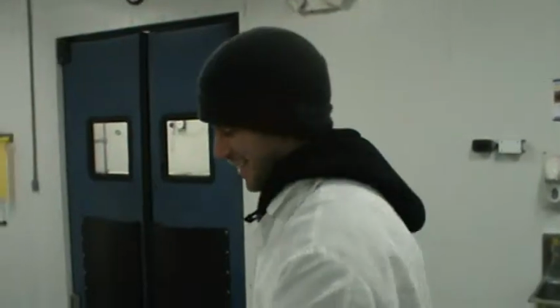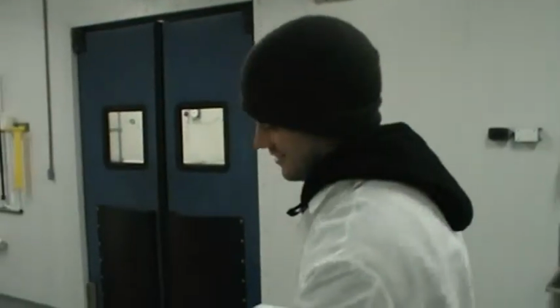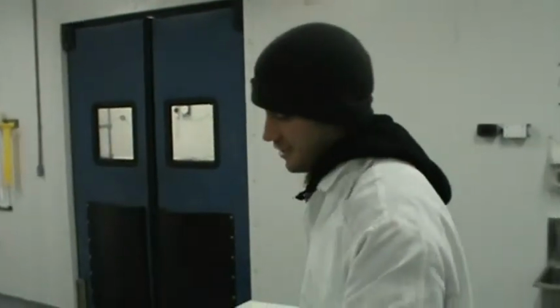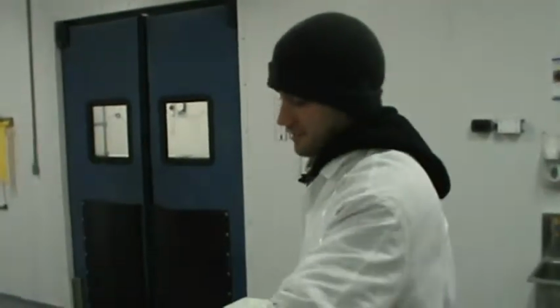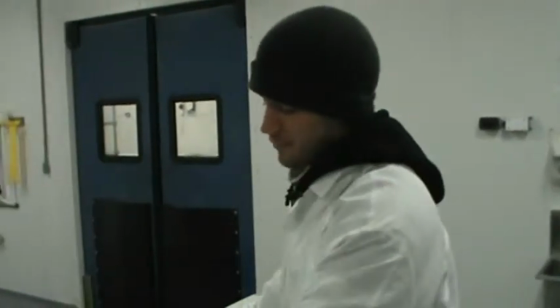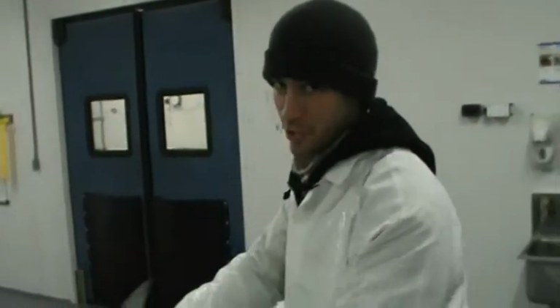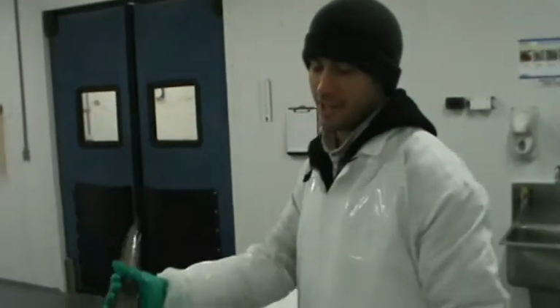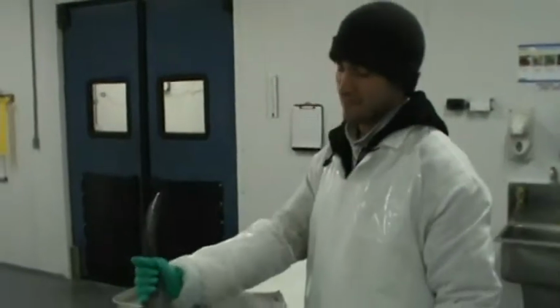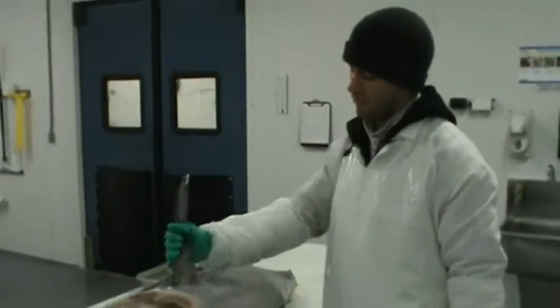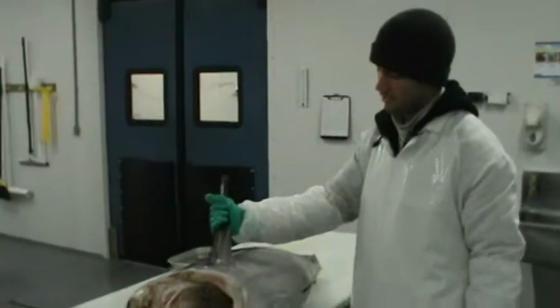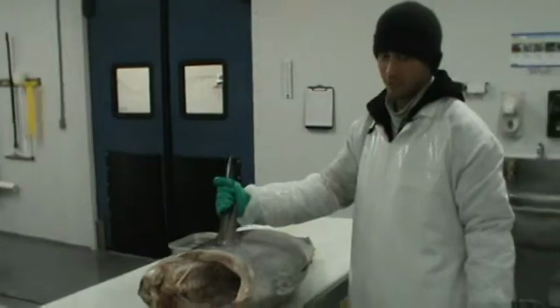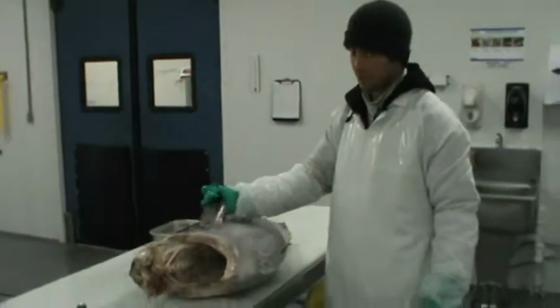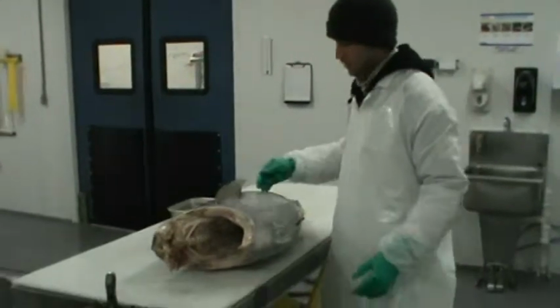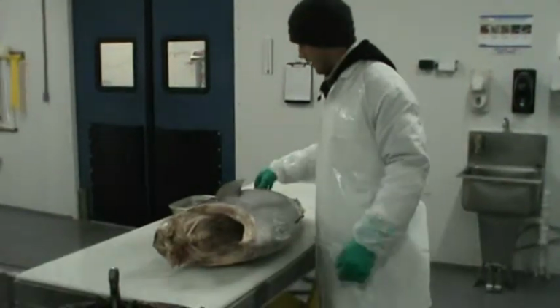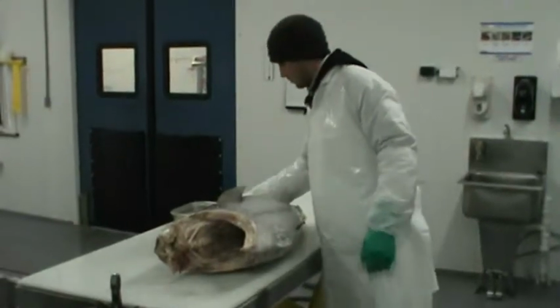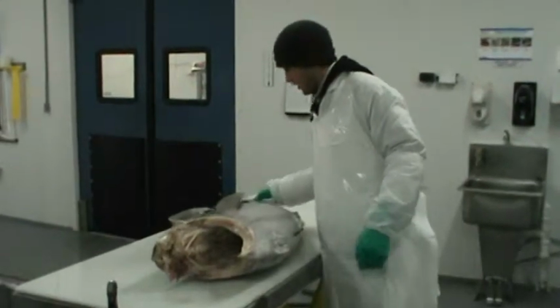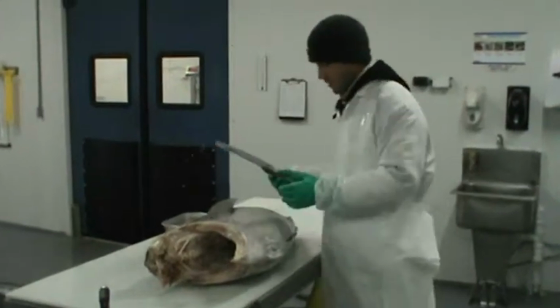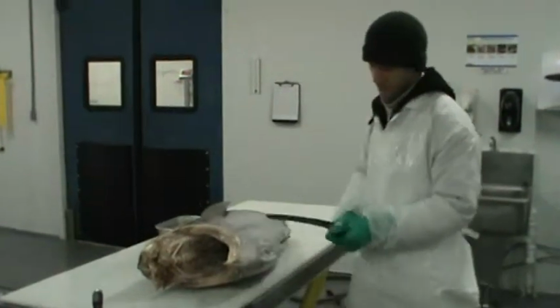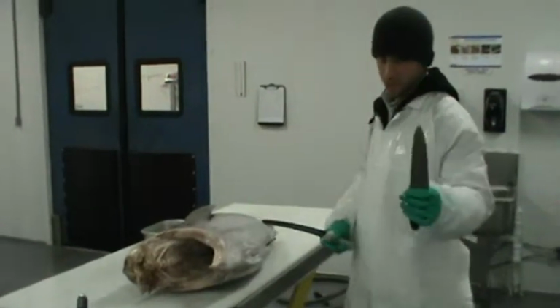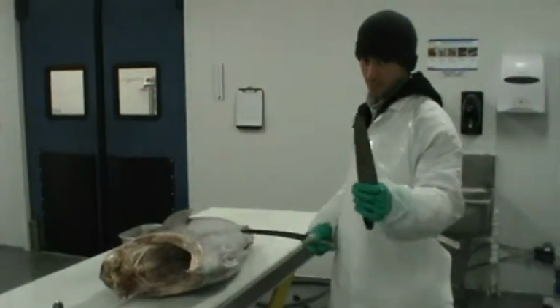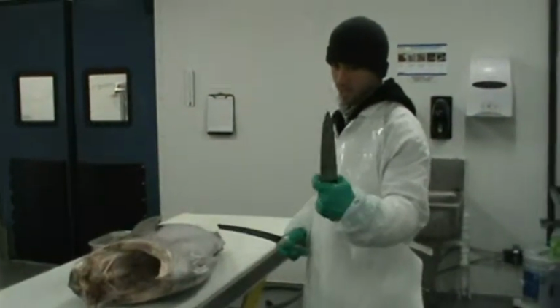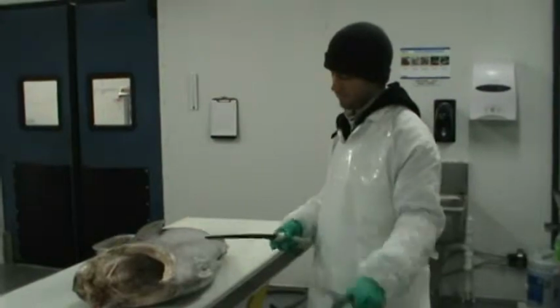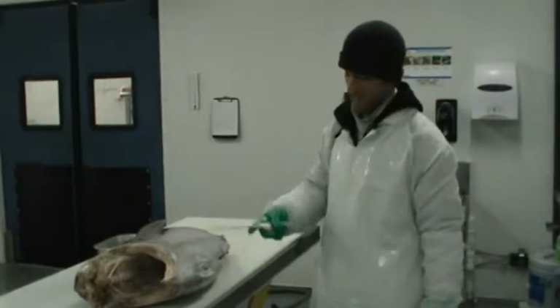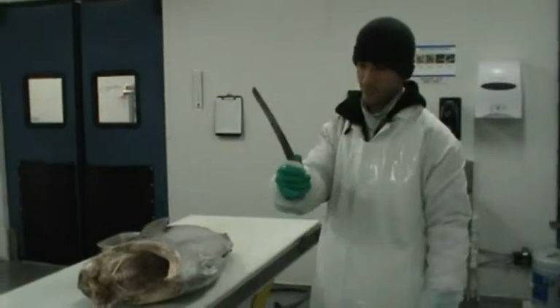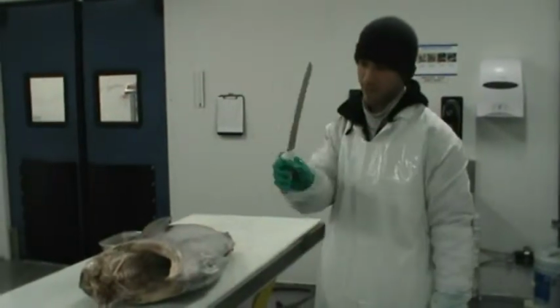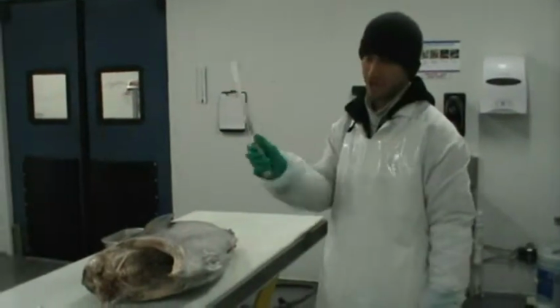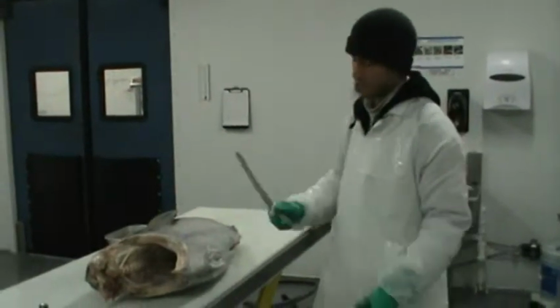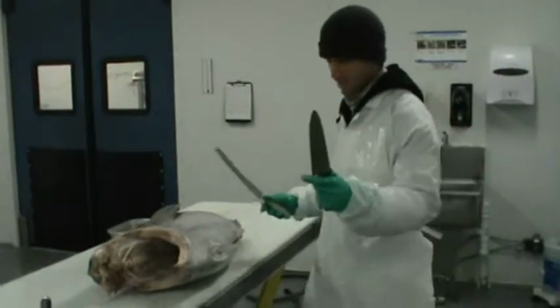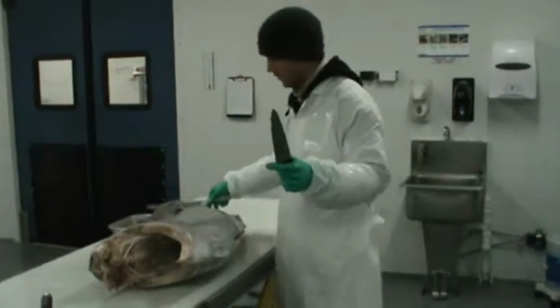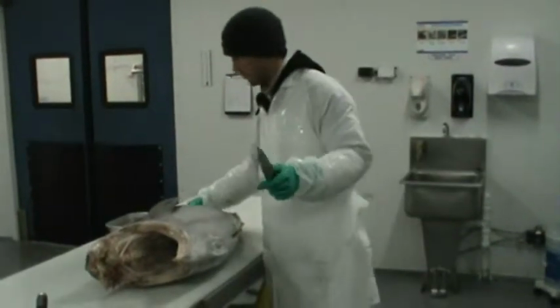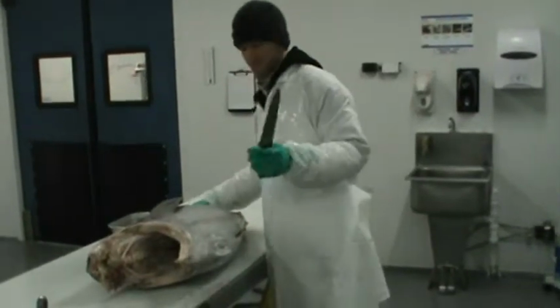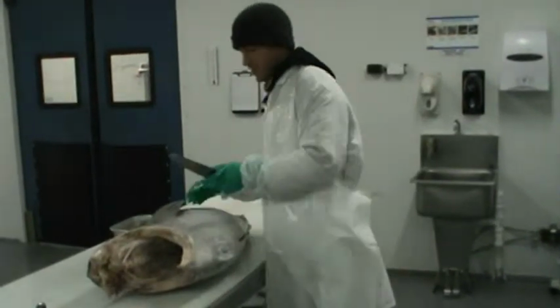Today I'm going to show you how to cut a 75-pound yellowfin tuna. You're going to need a very sharp knife and a serrated blade knife. If you don't have a serrated blade, you can still use a regular knife — it's just going to be much harder.